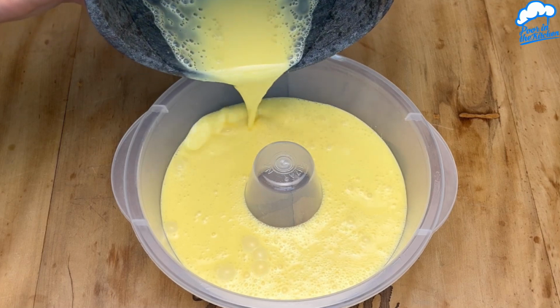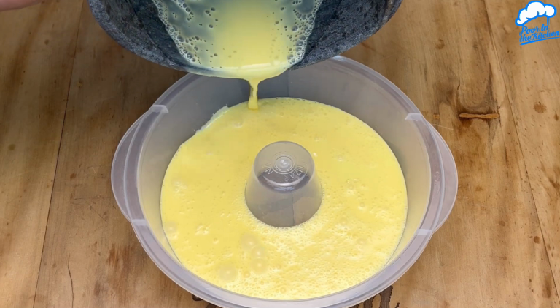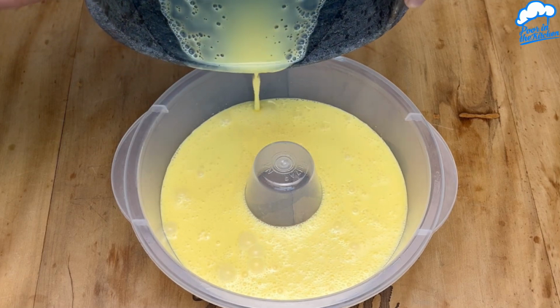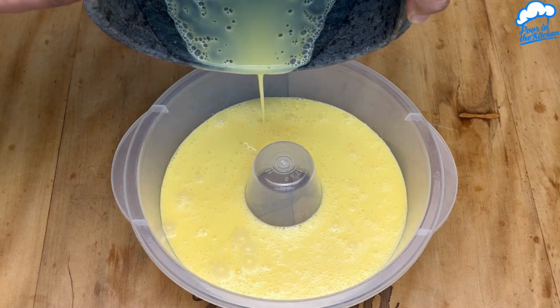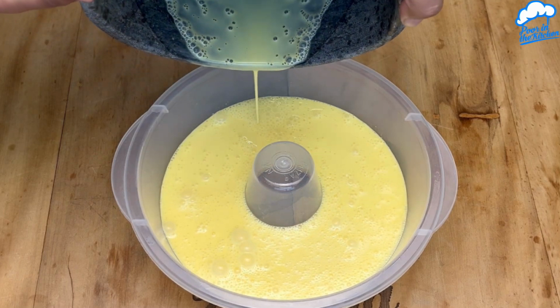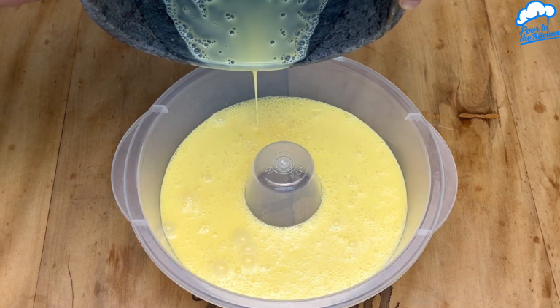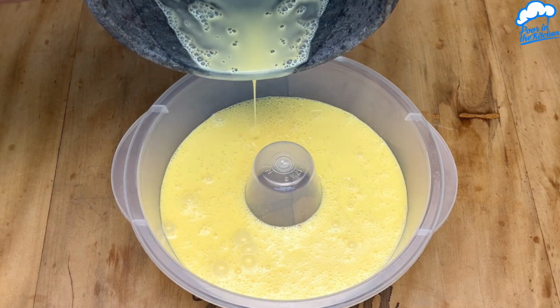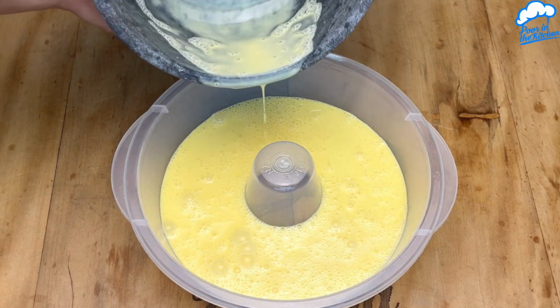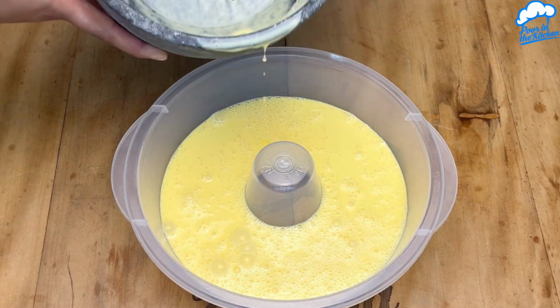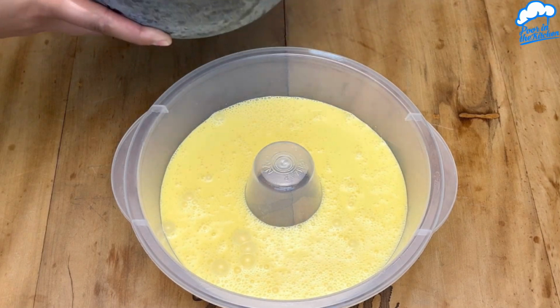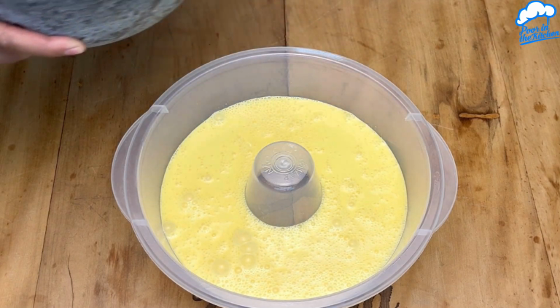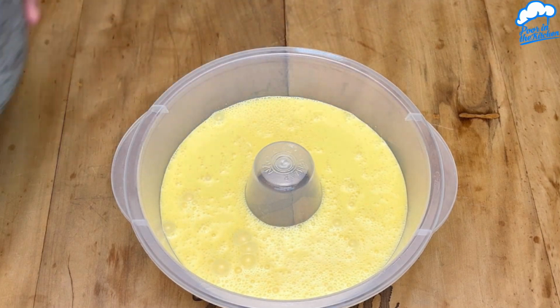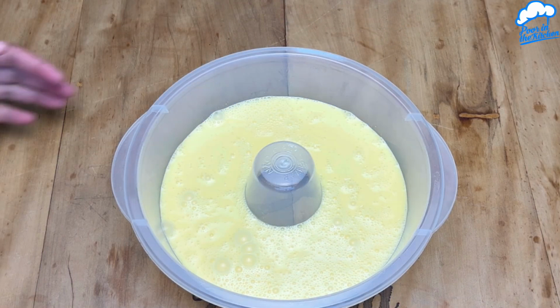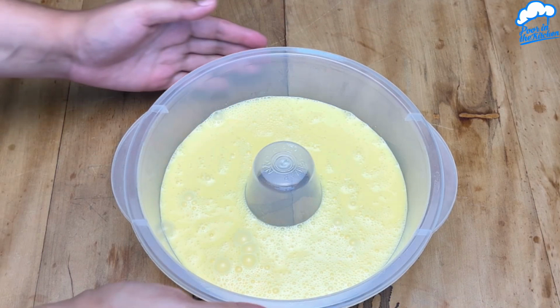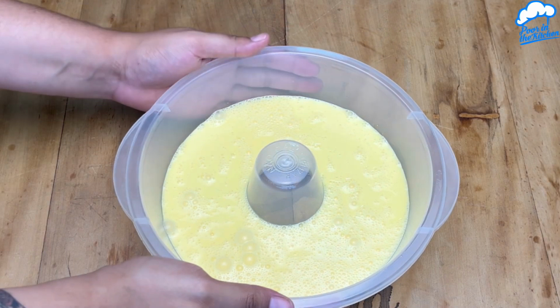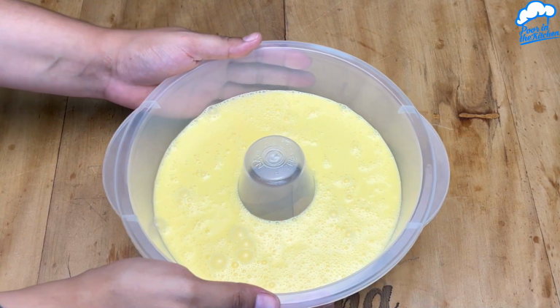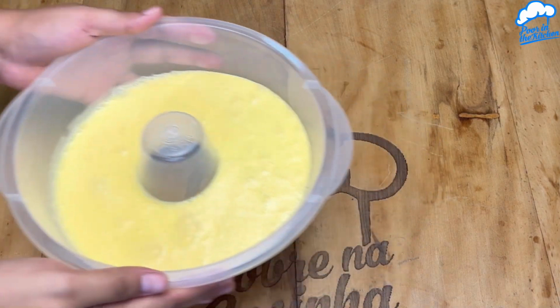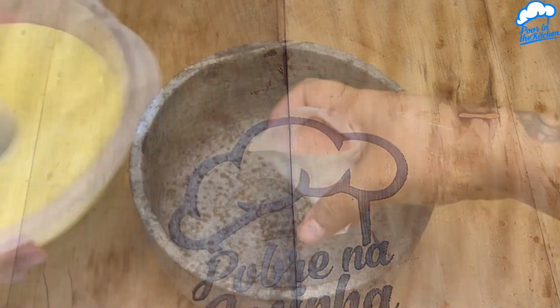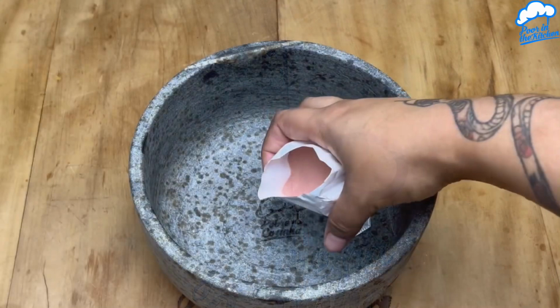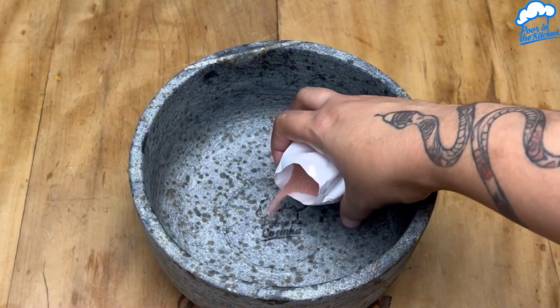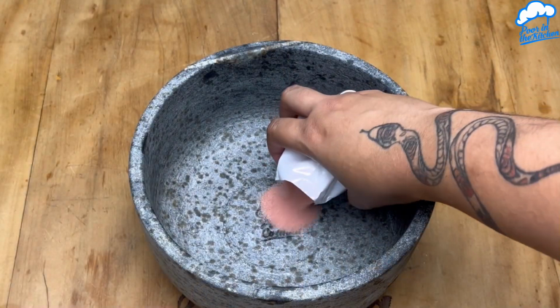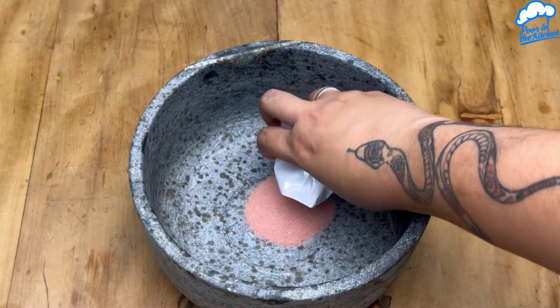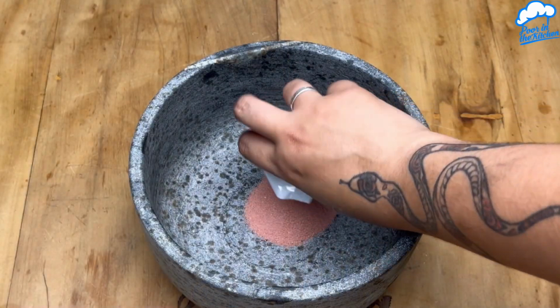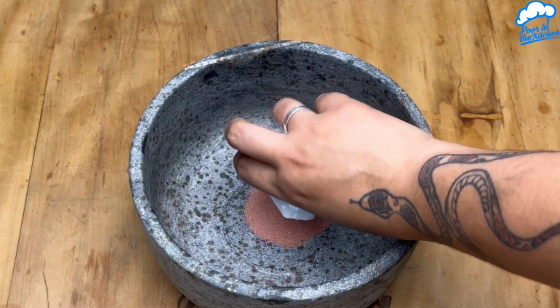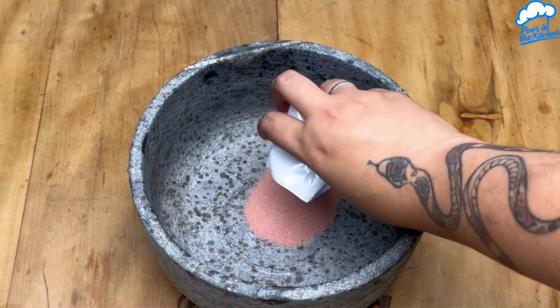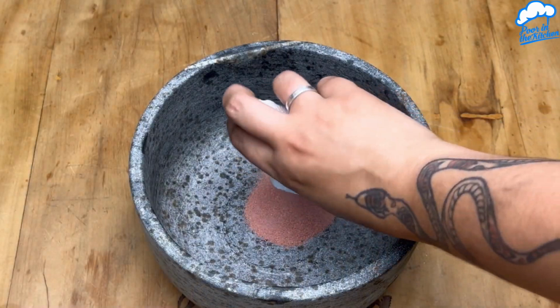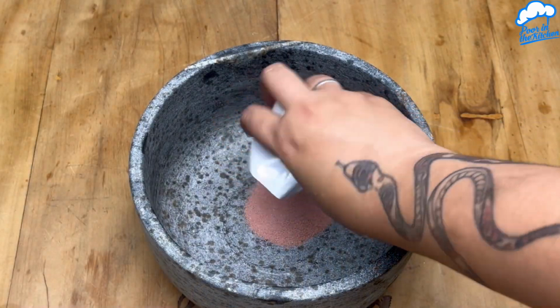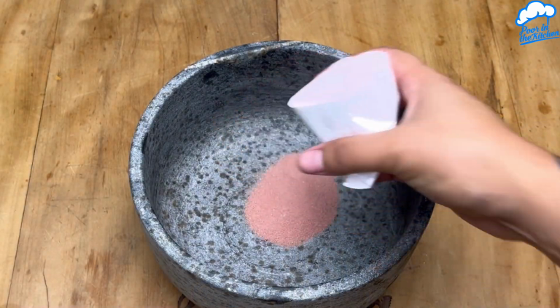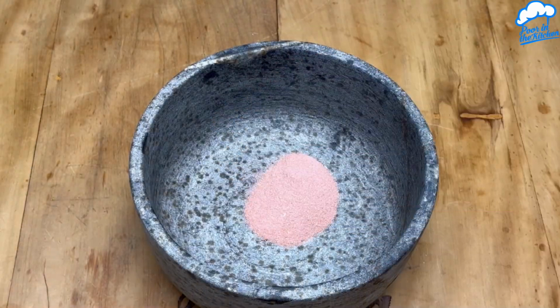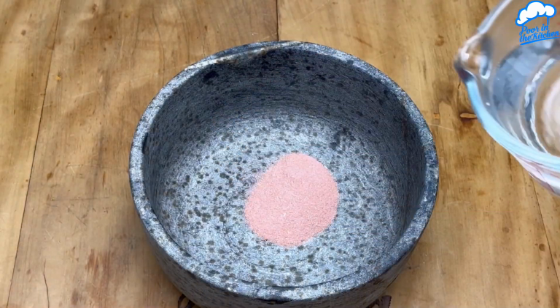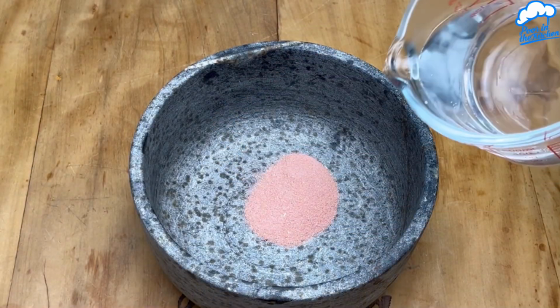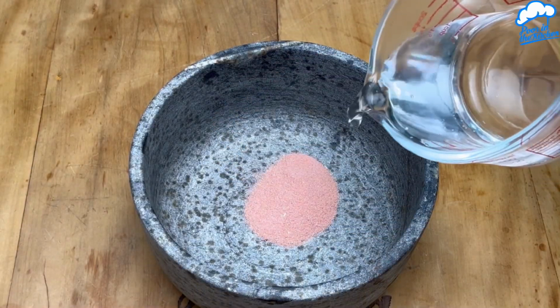Now let's prepare another flavour. A packet of gelatin of your choice and 250 ml of hot water.